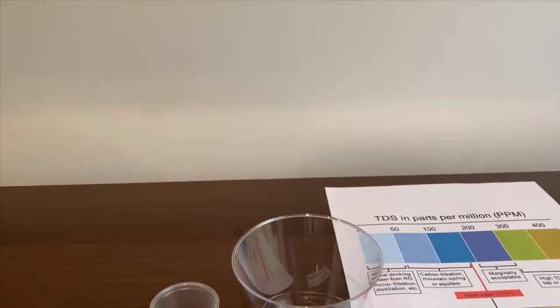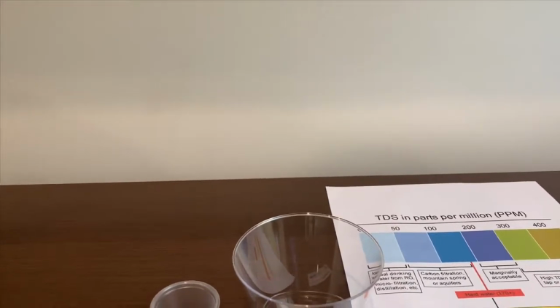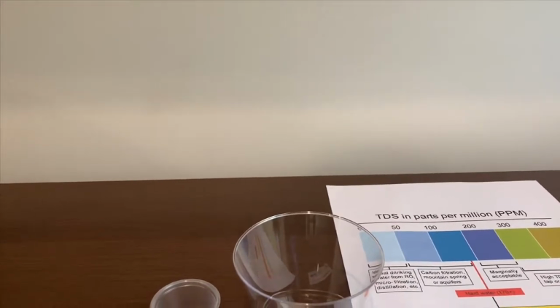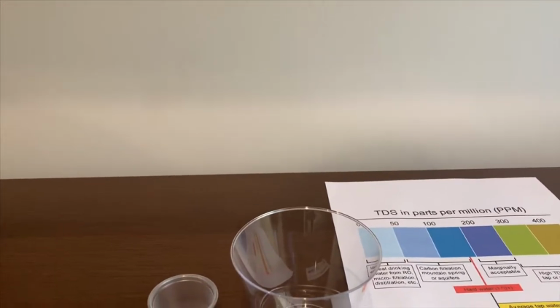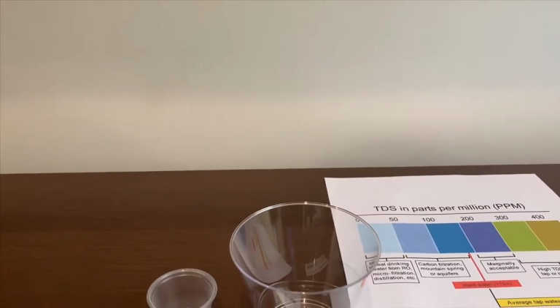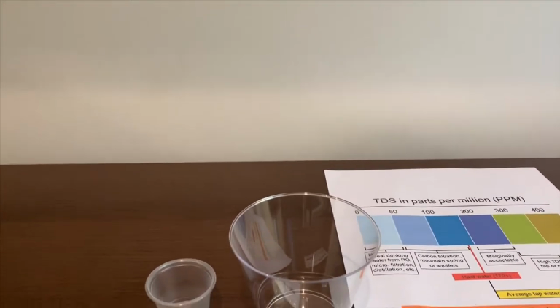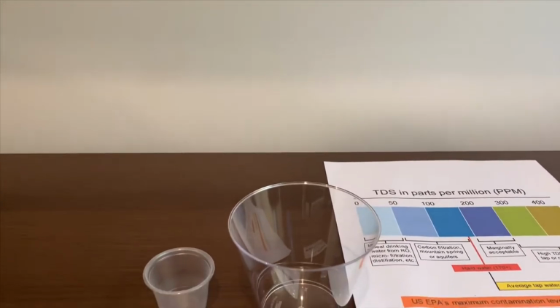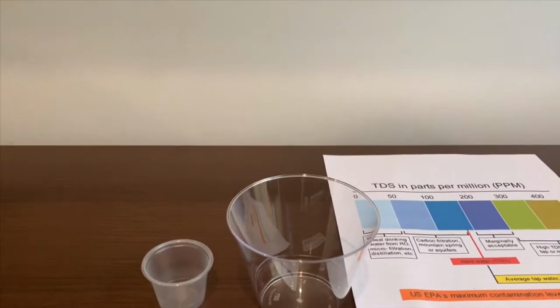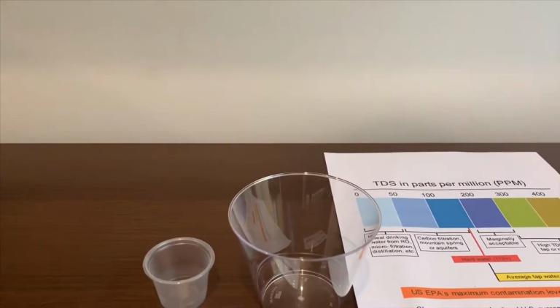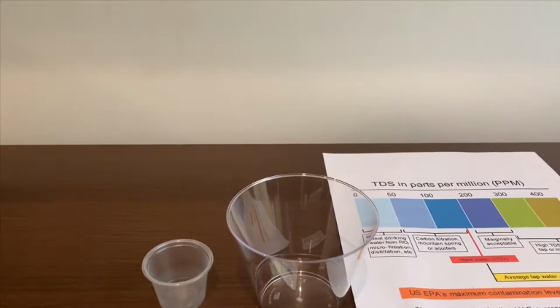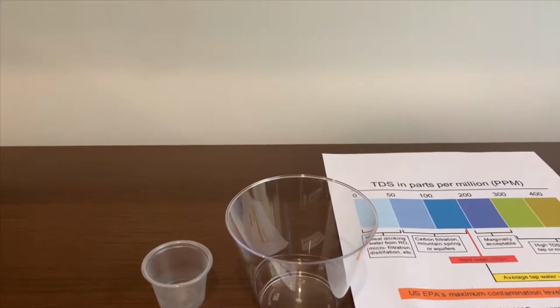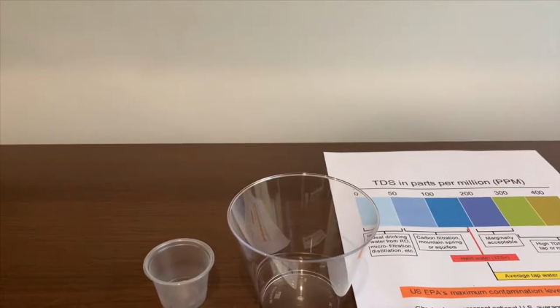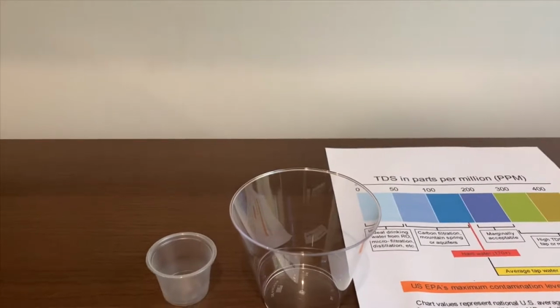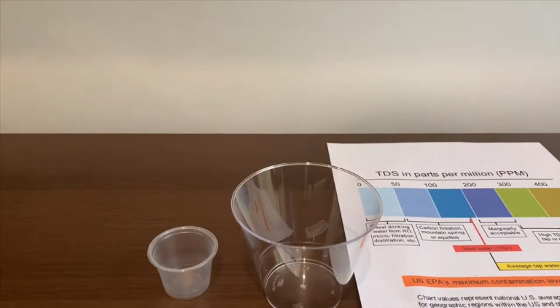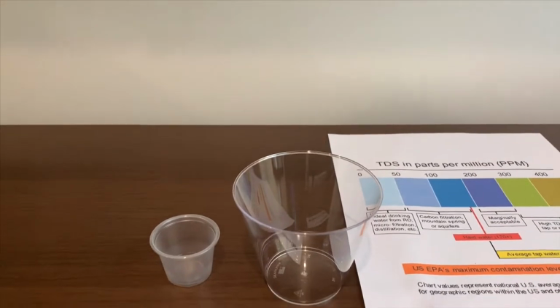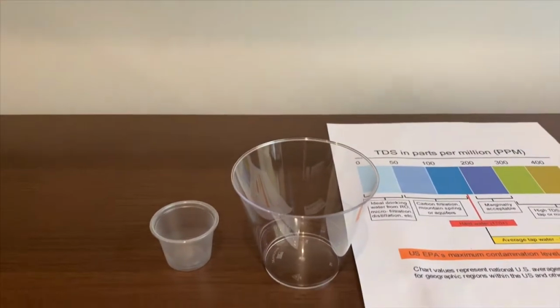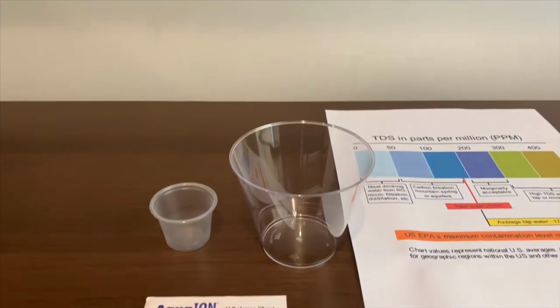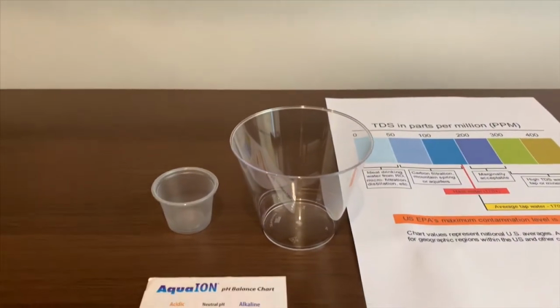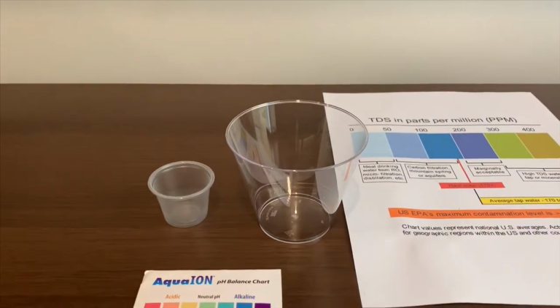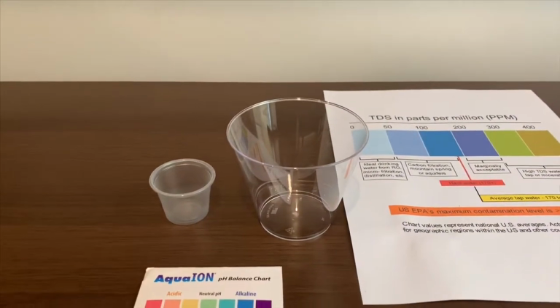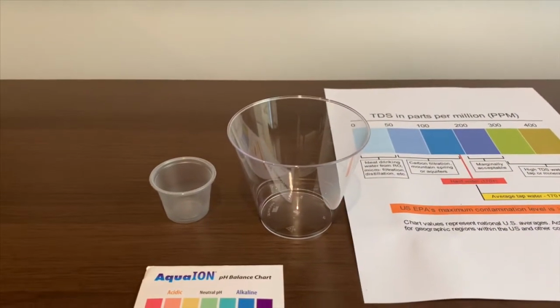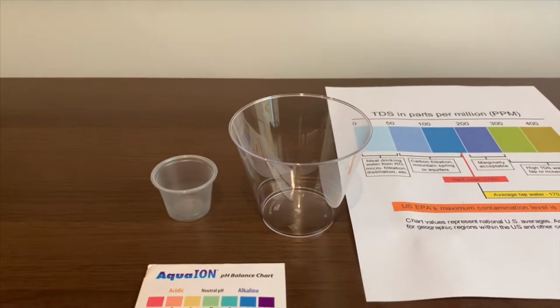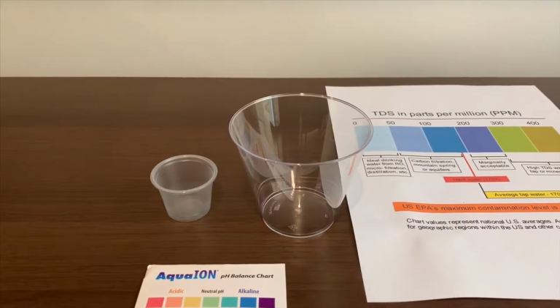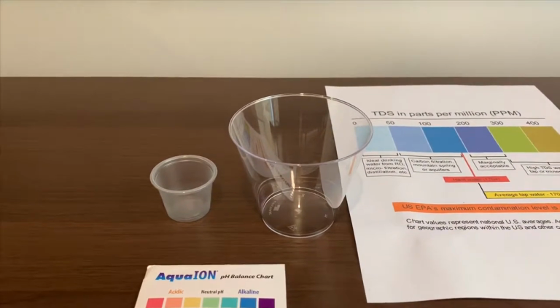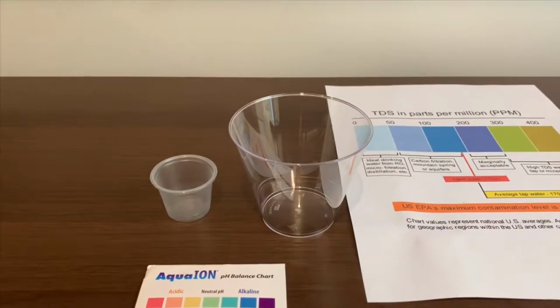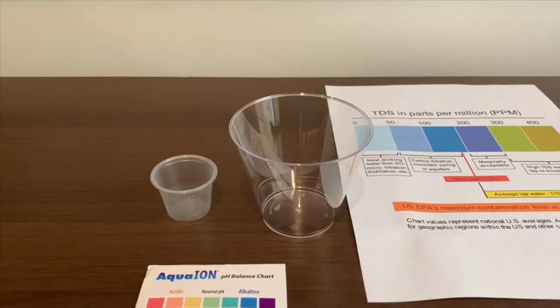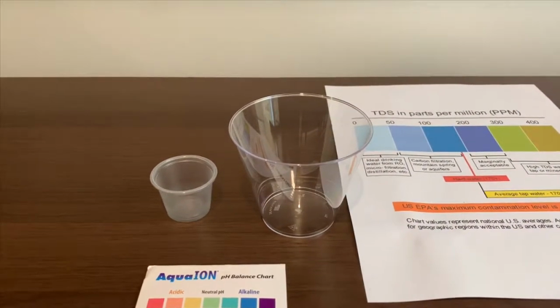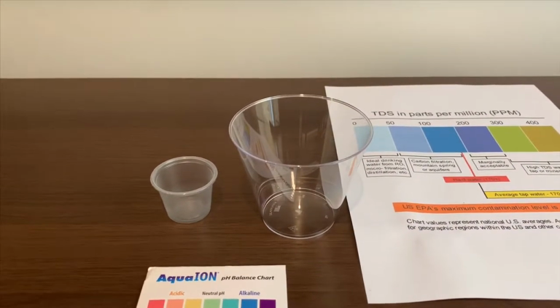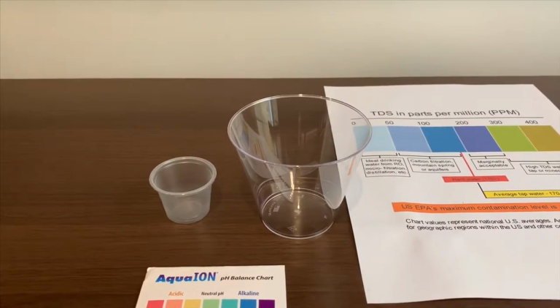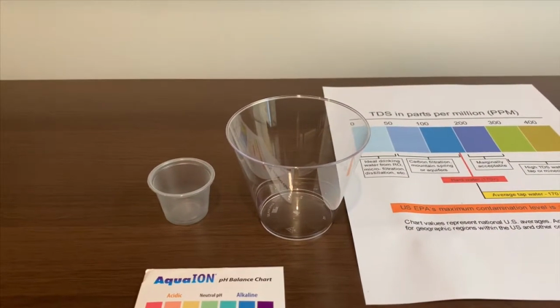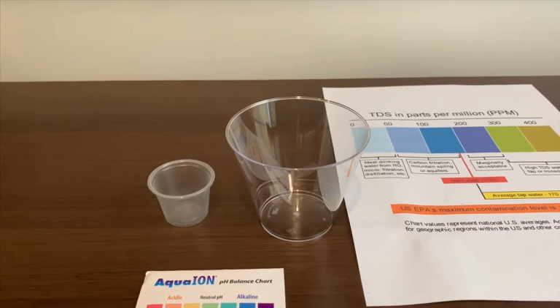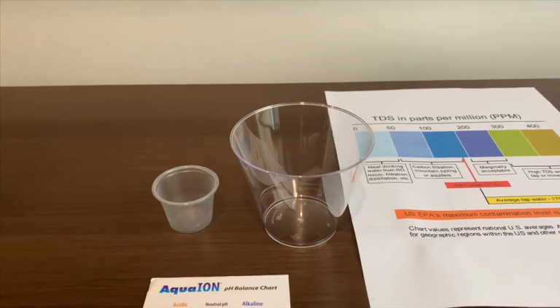The still version was 25 TDS and the pH level was 4.5. Let's see how they compare.